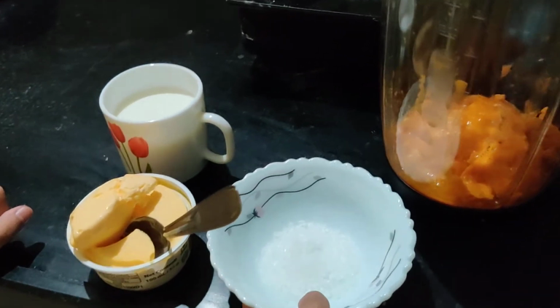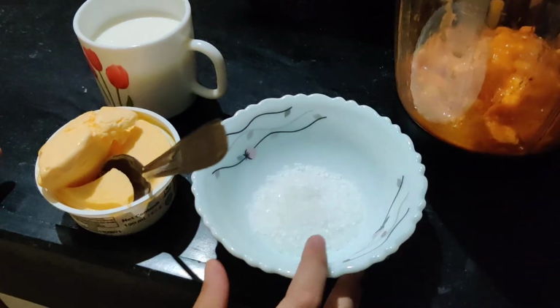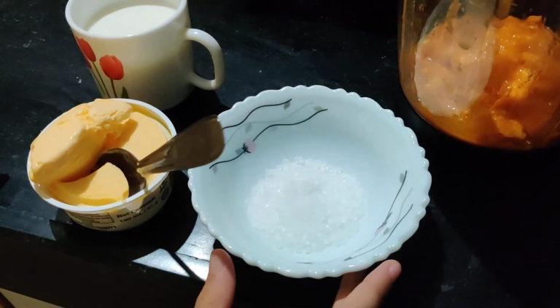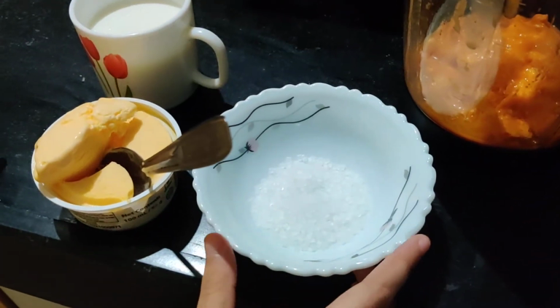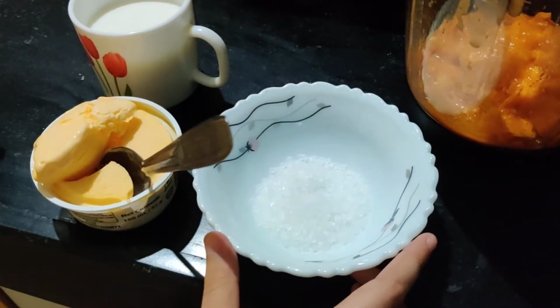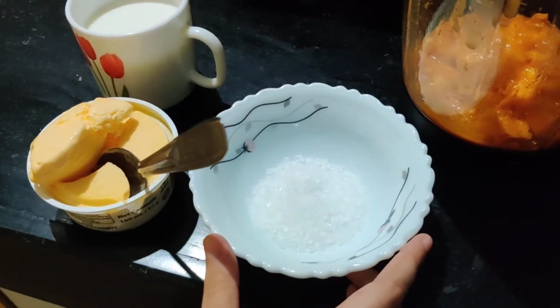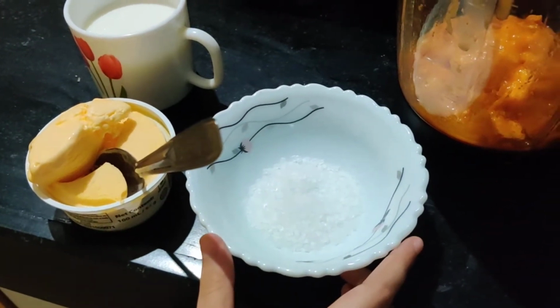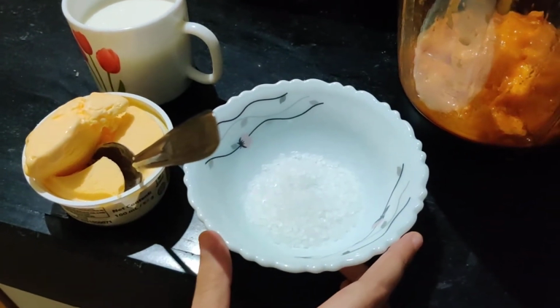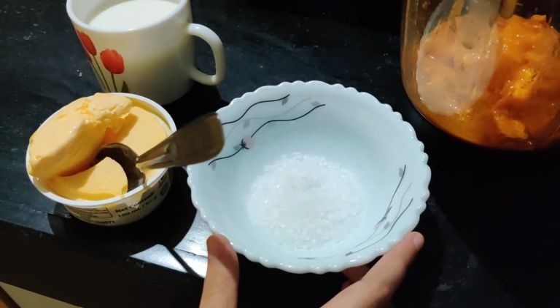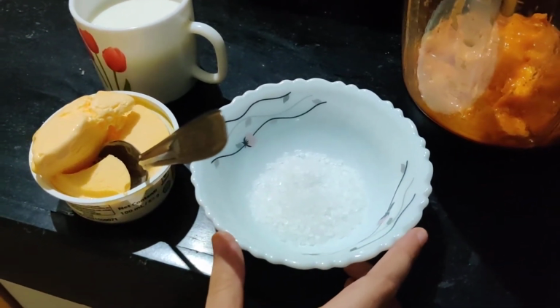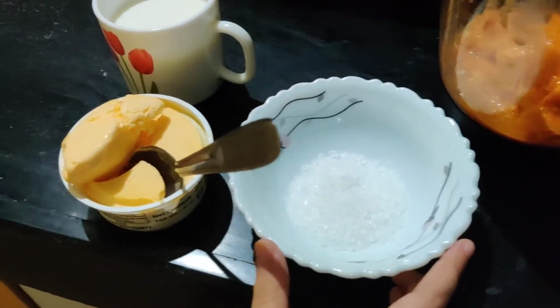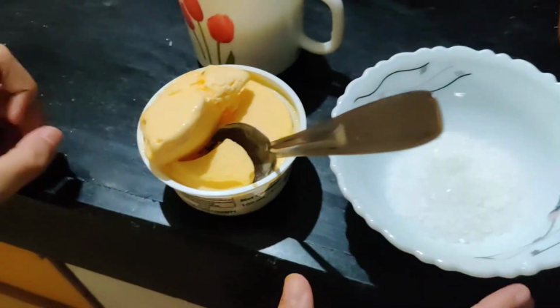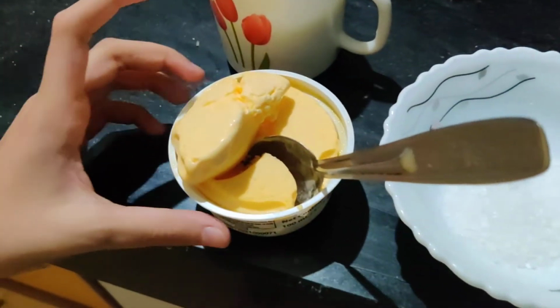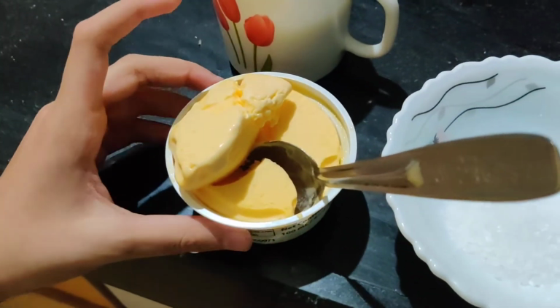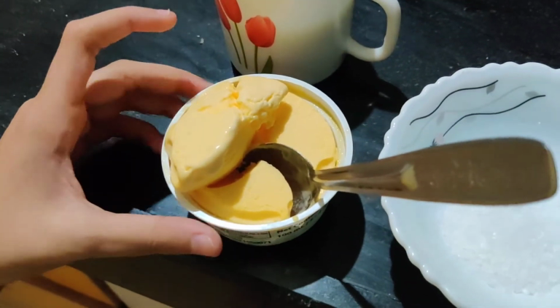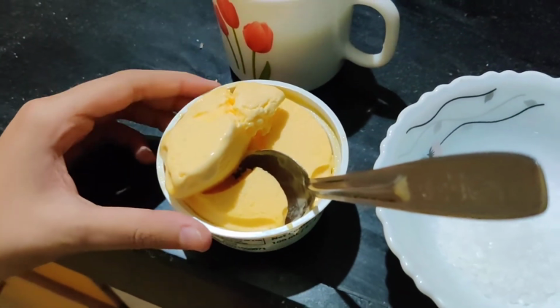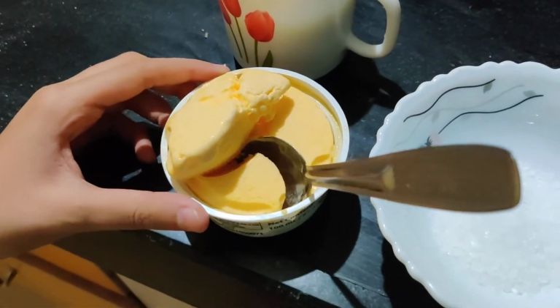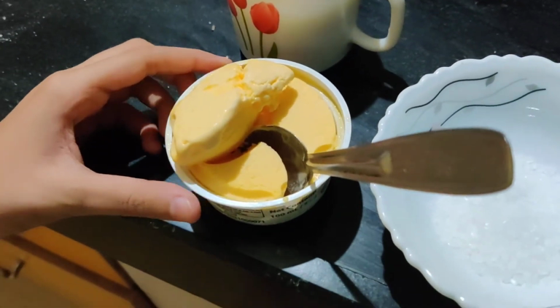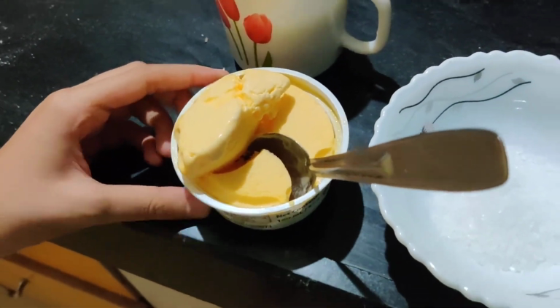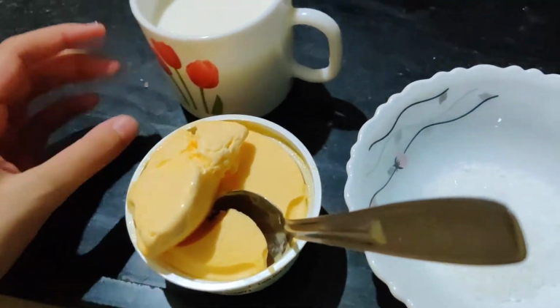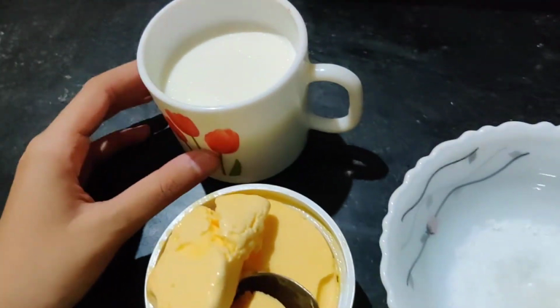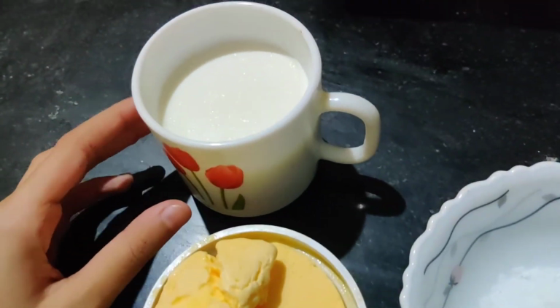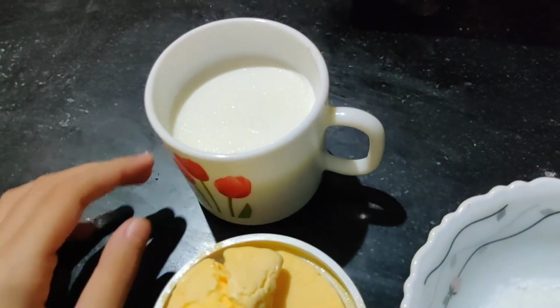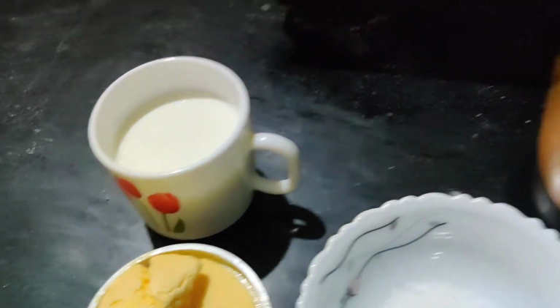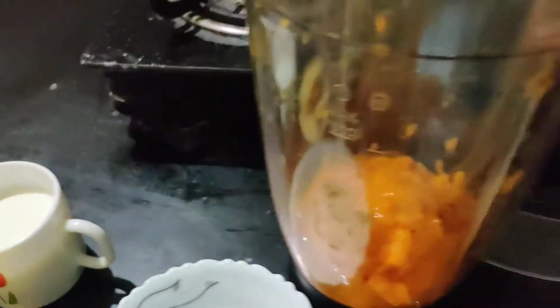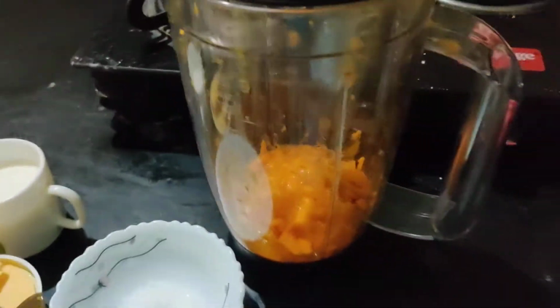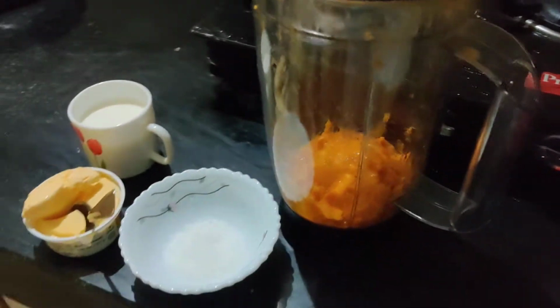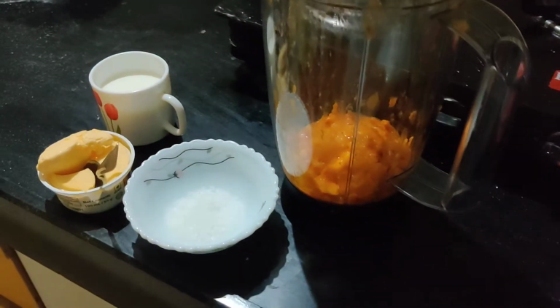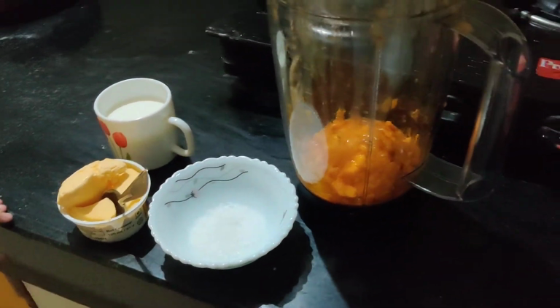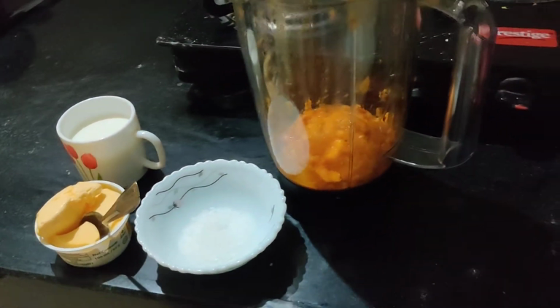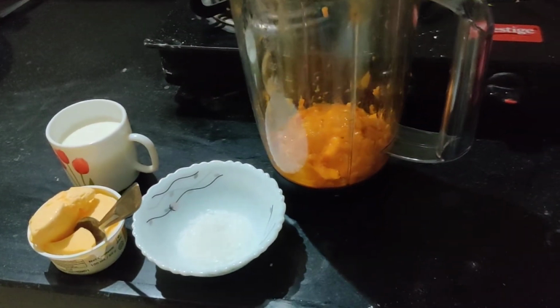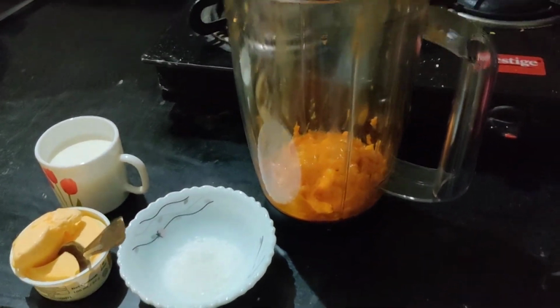And two cups of milk, two spoons of sugar, and any flavor ice cream. So all you need is to put all of this in the jar and then mix it in your mixer.